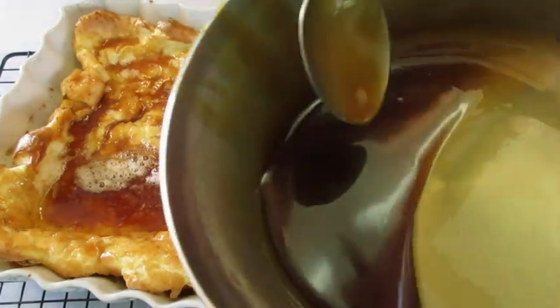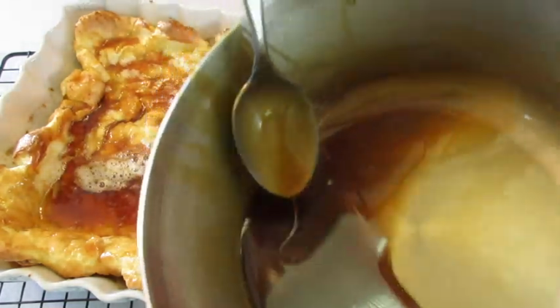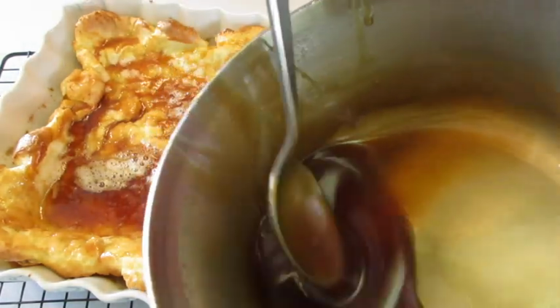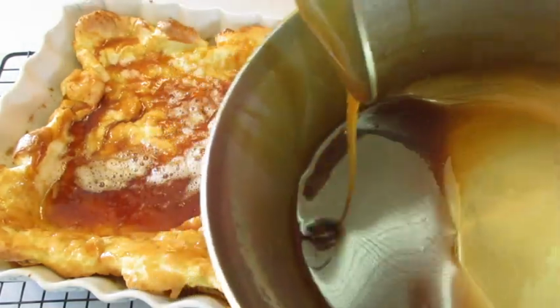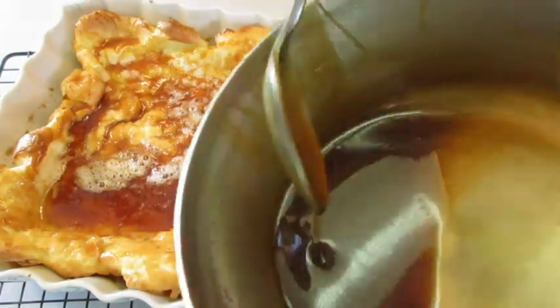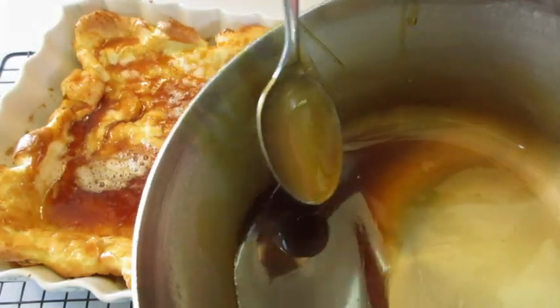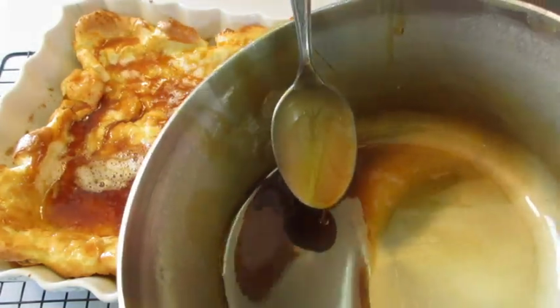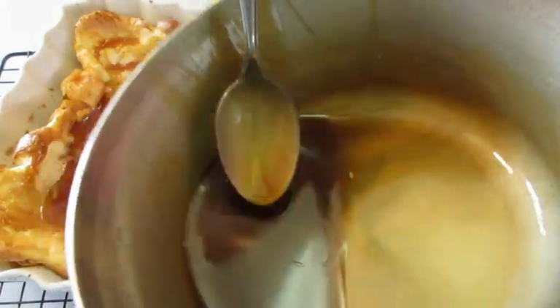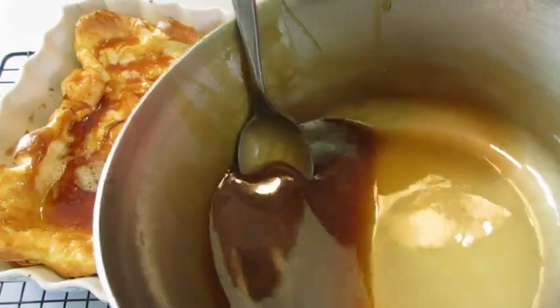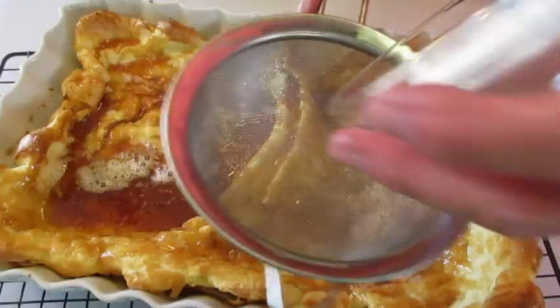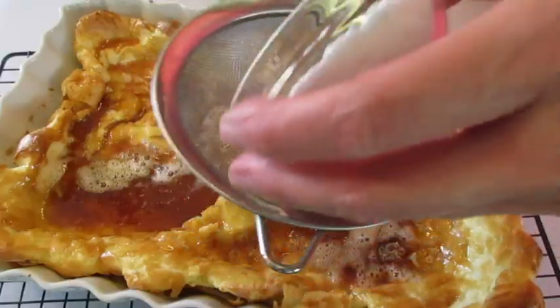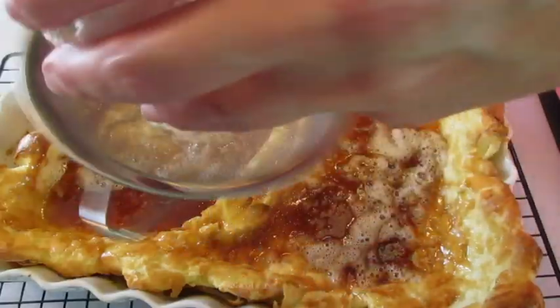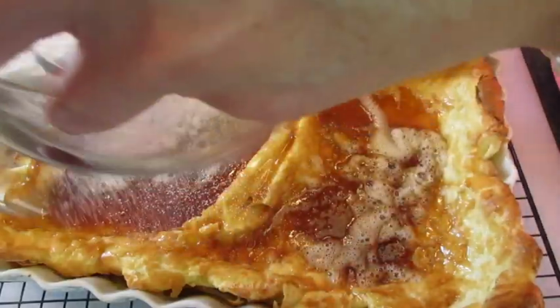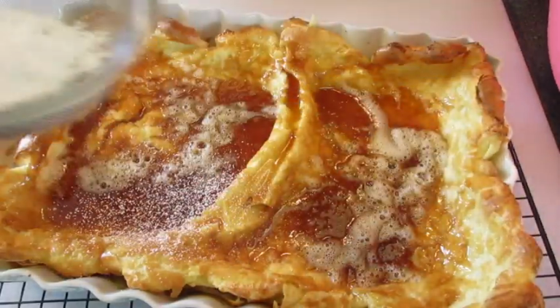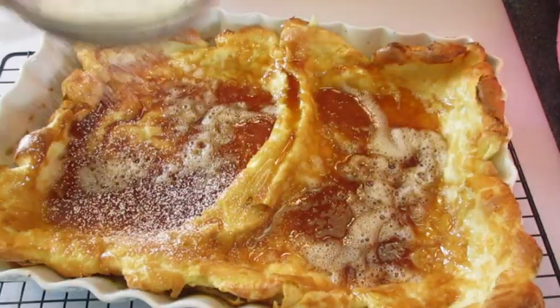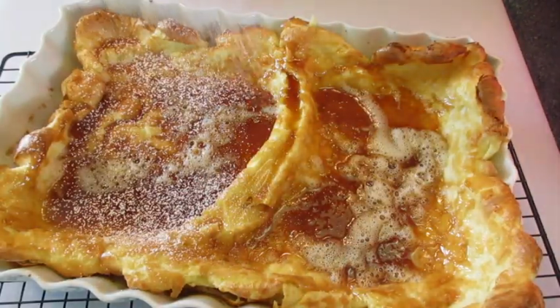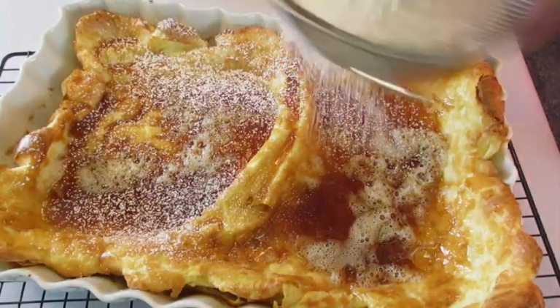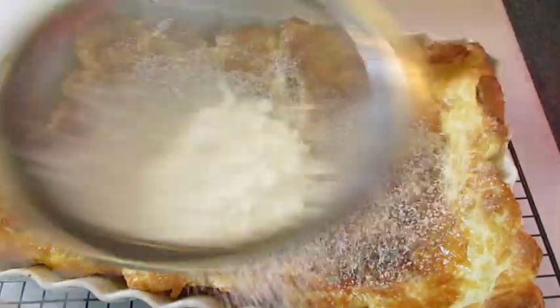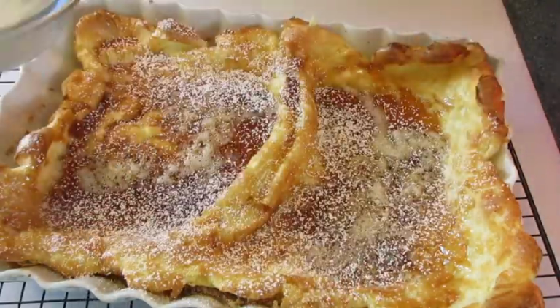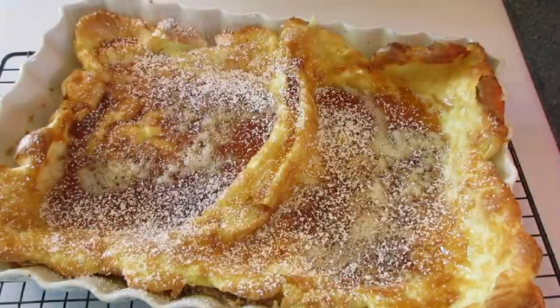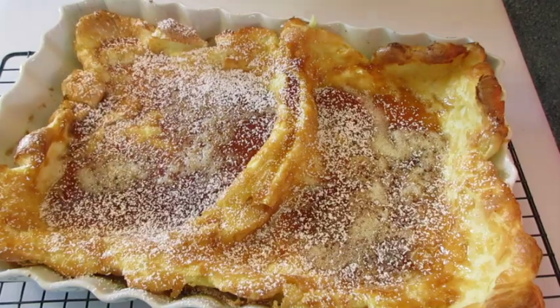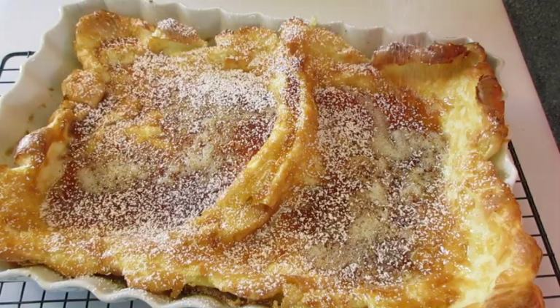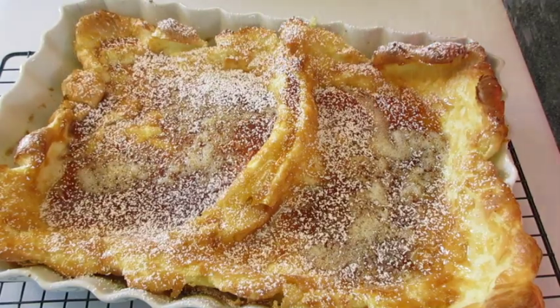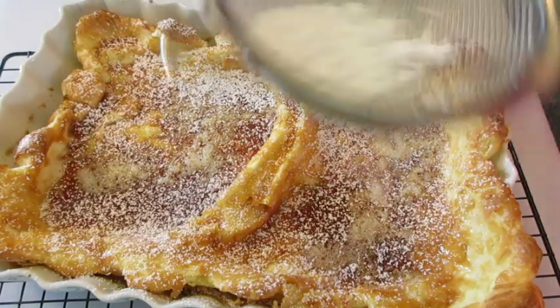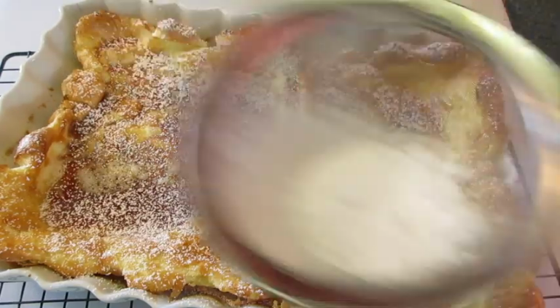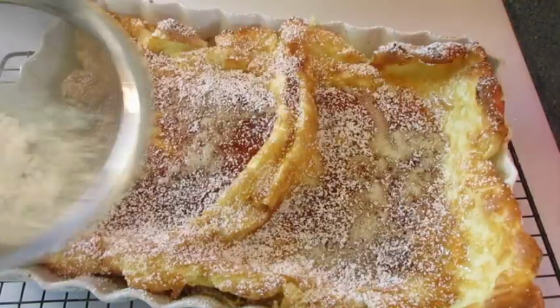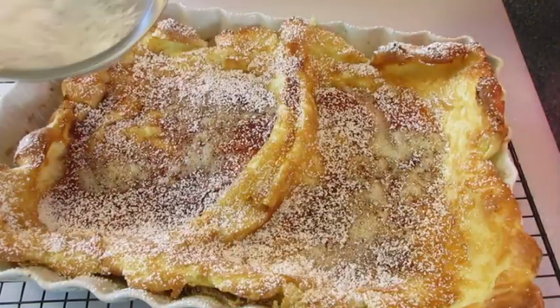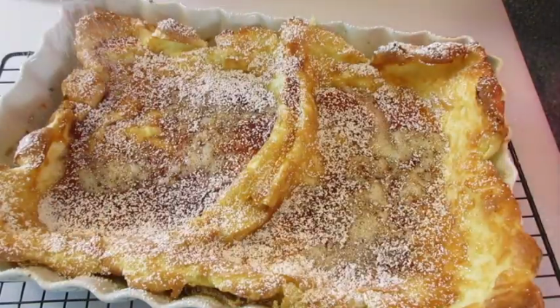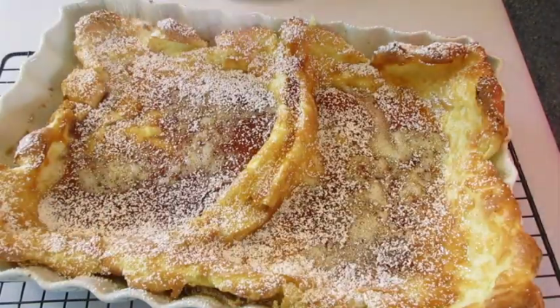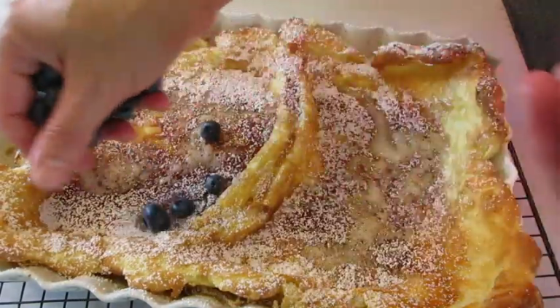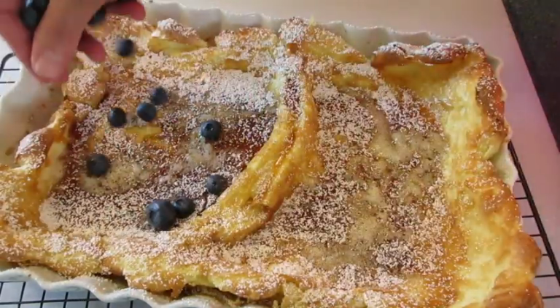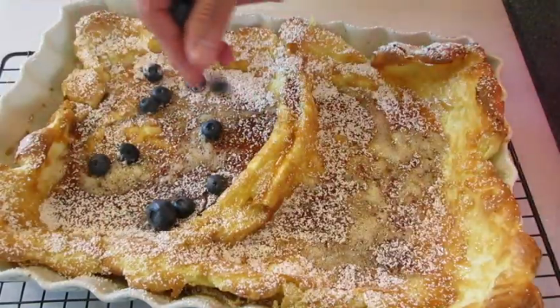Got a little bit more syrup left over — if you want to double your syrup, you're welcome to. In a sieve I'm adding the powdered sugar and sprinkling it over the top of the German pancakes, getting the edges. Then add your blueberries.